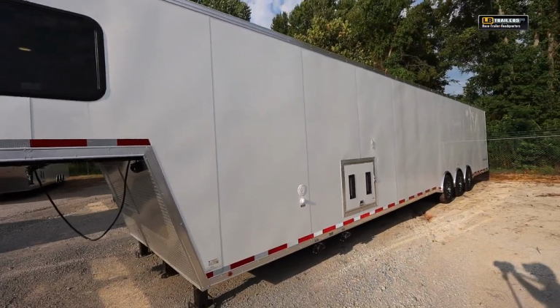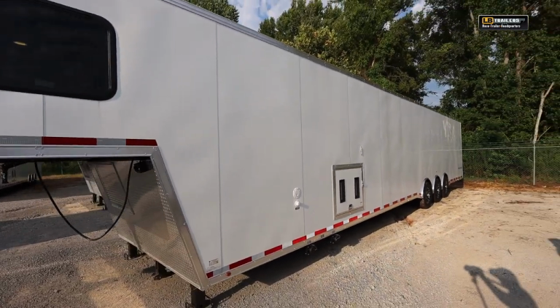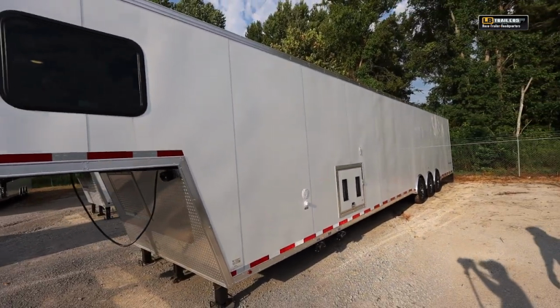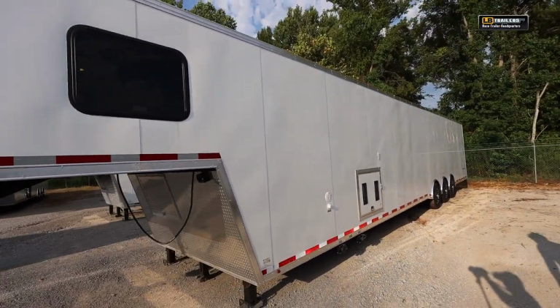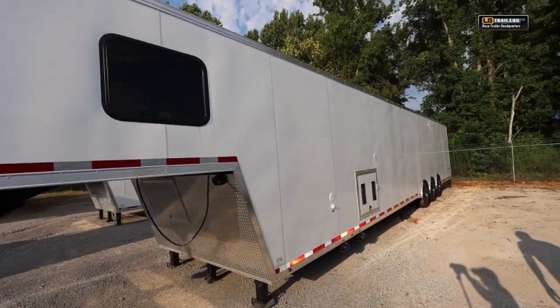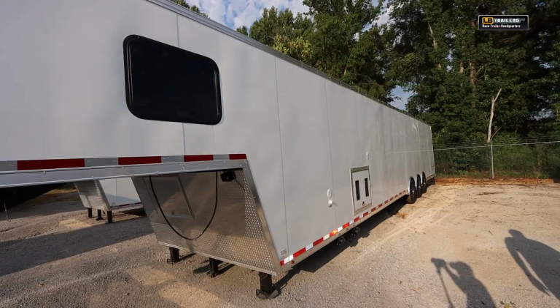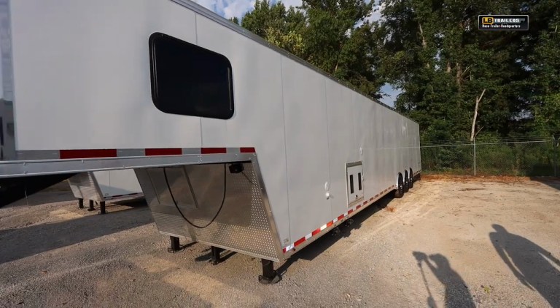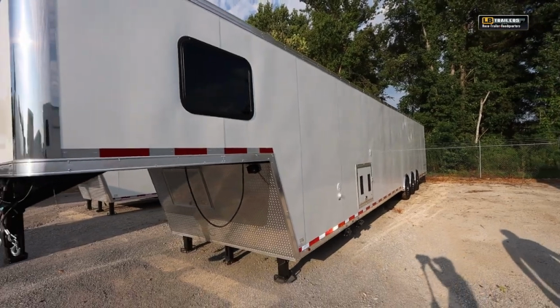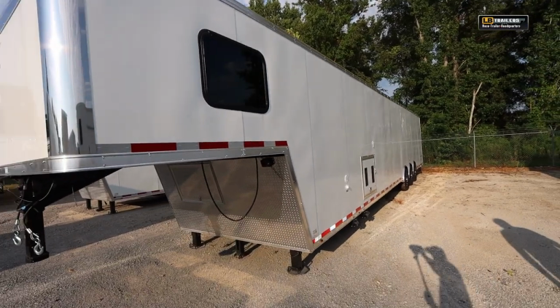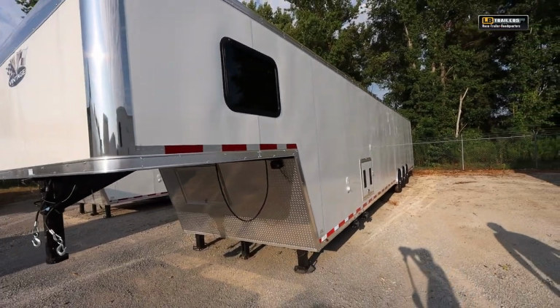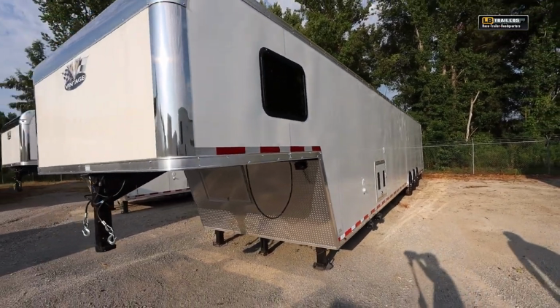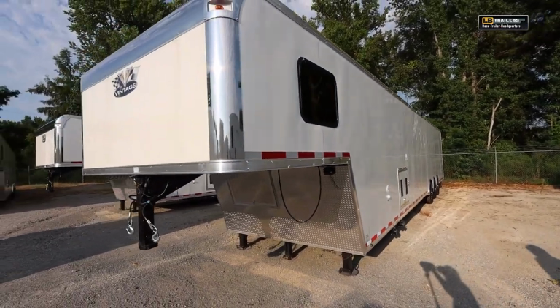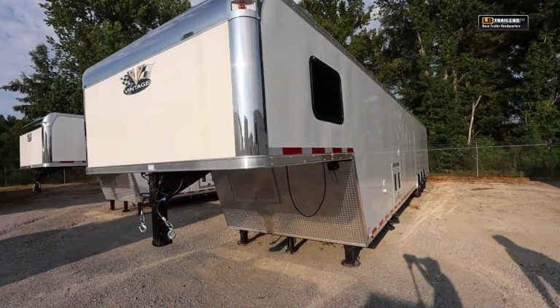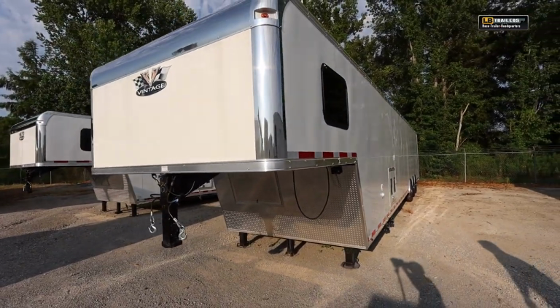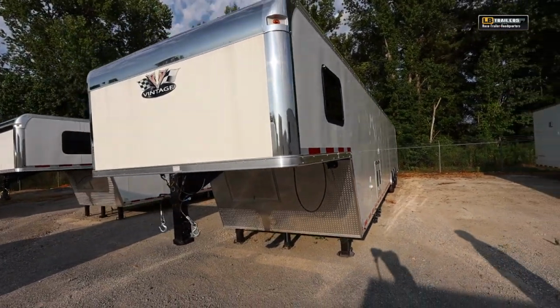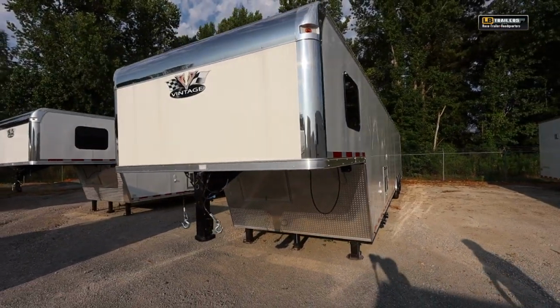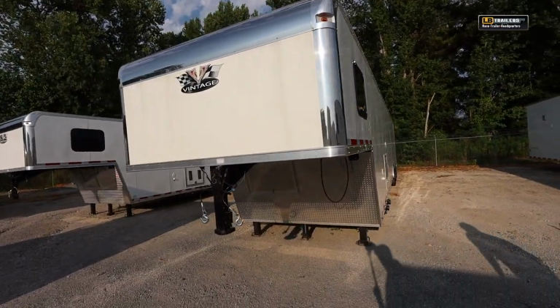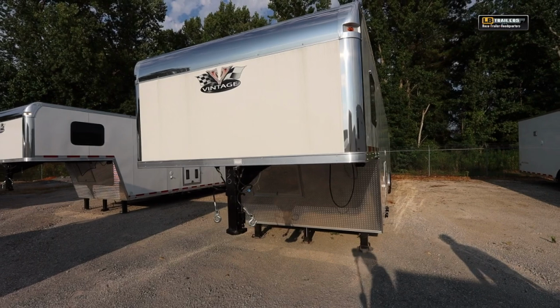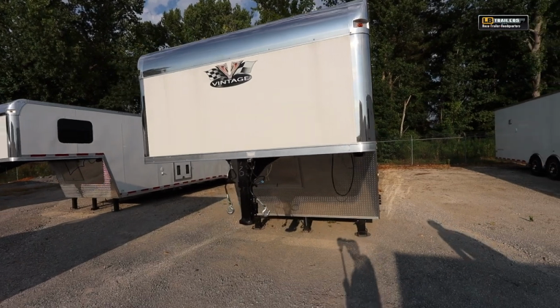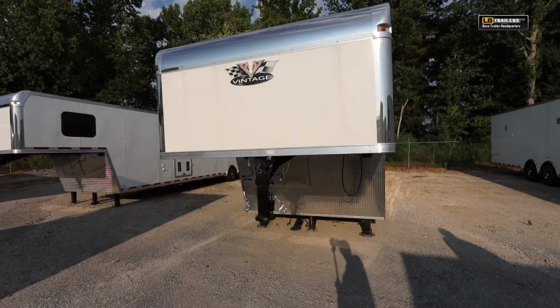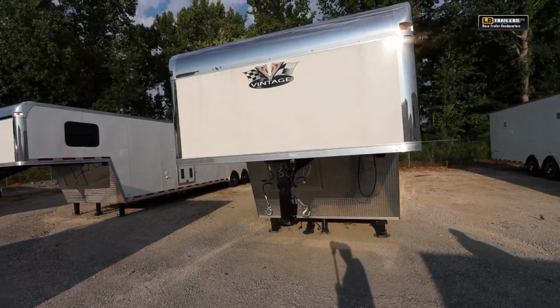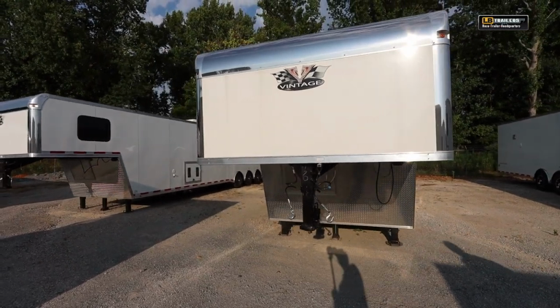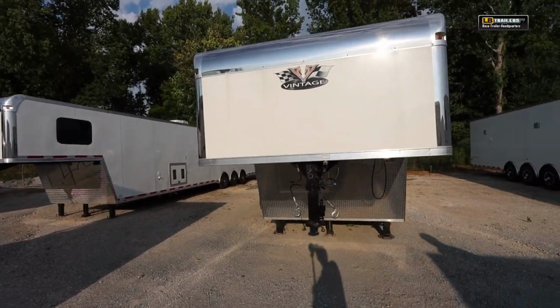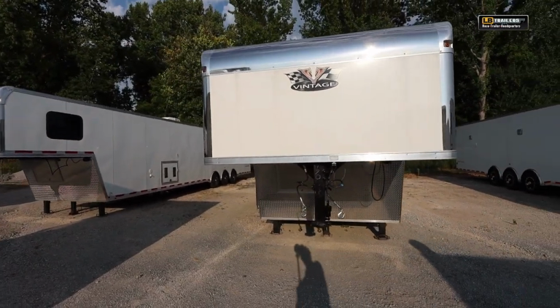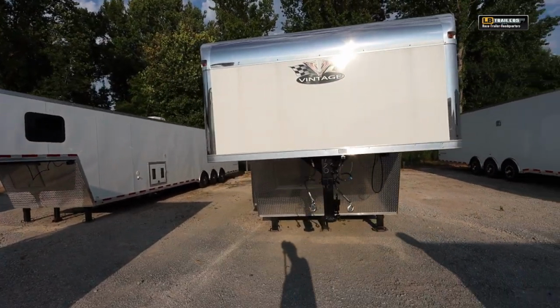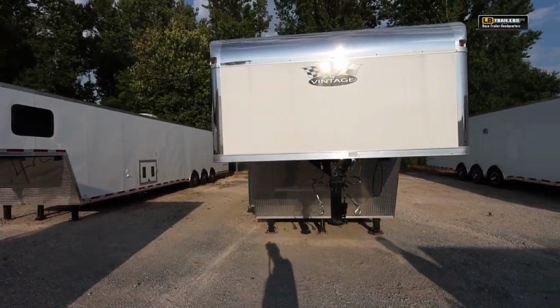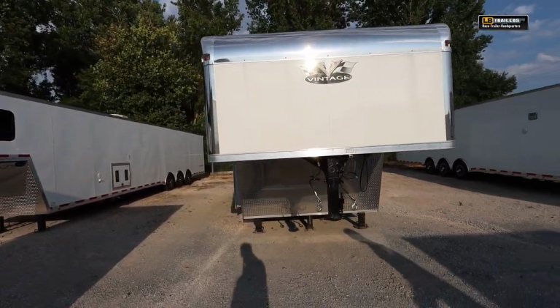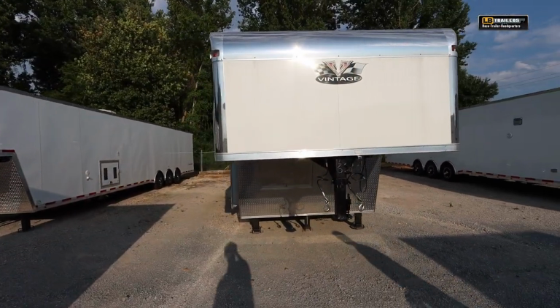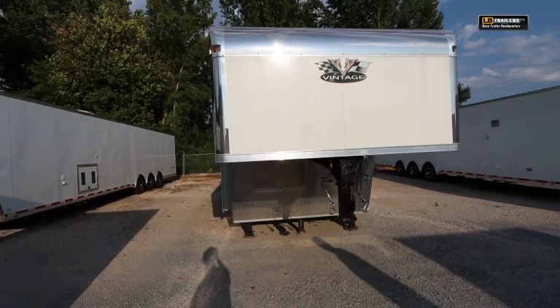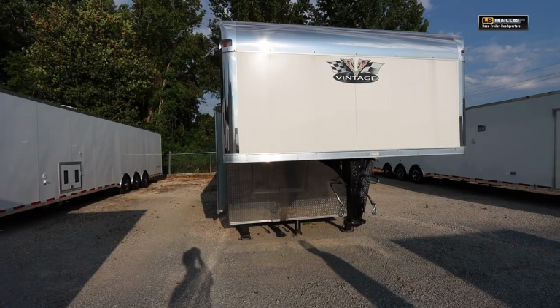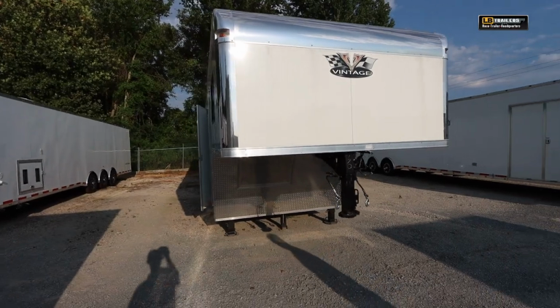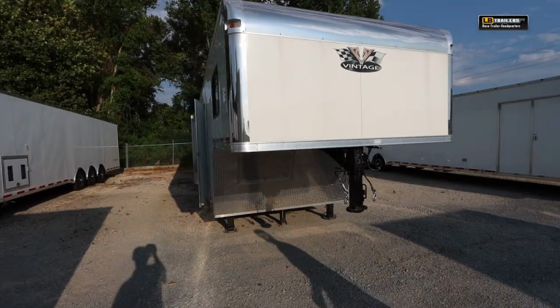This is a bathroom package, so you've got your dump valves for black and gray water, along with your fresh water fill and city water connection. Every gooseneck we sell we always put the center leg hydraulic landing gear, and it has outside stabilizer drop-down legs as well.